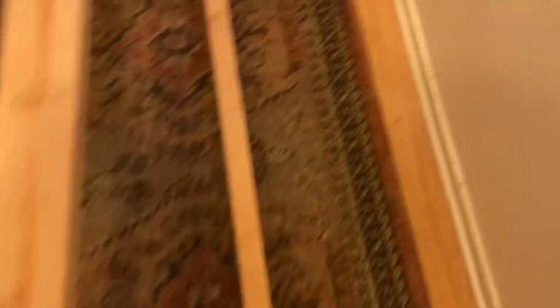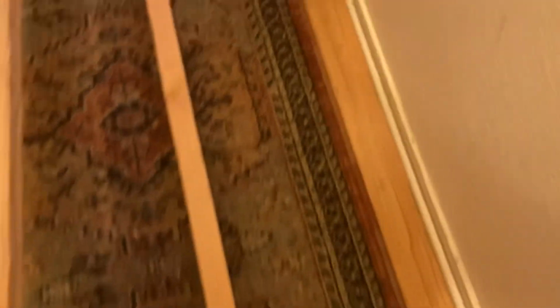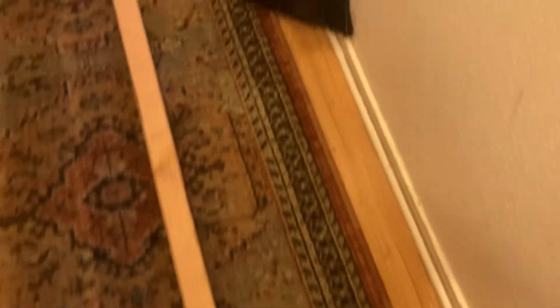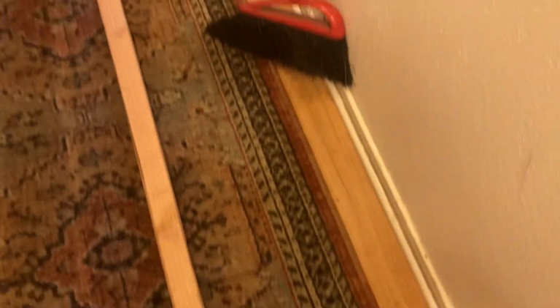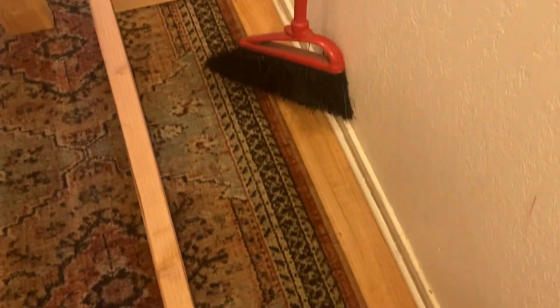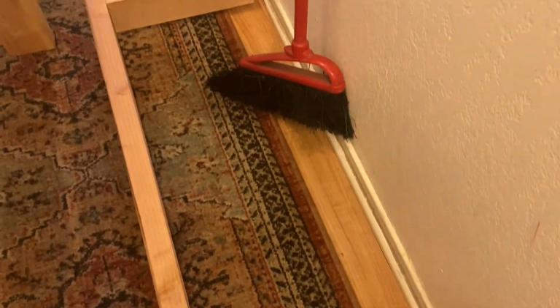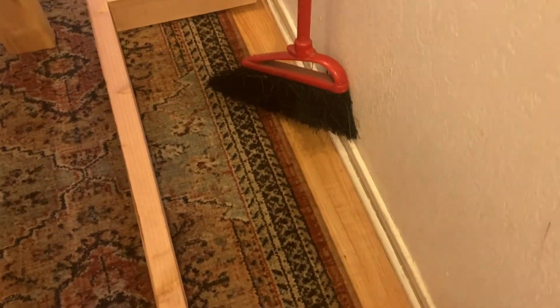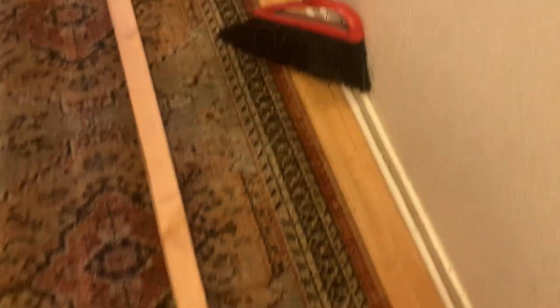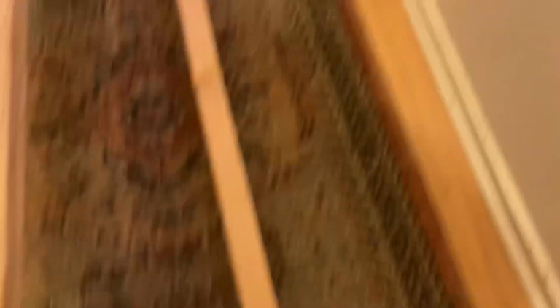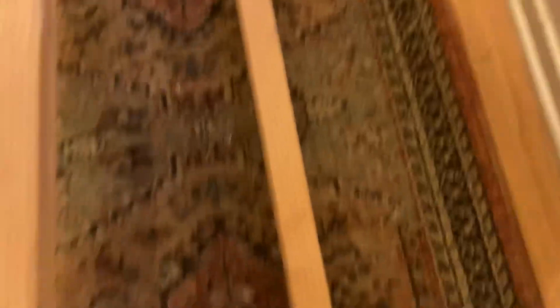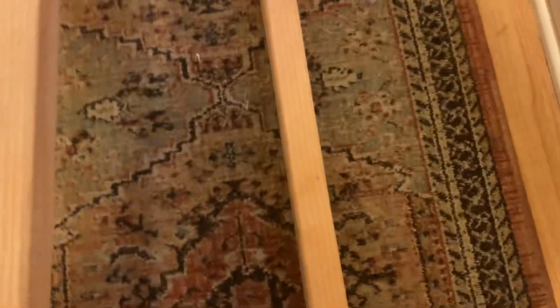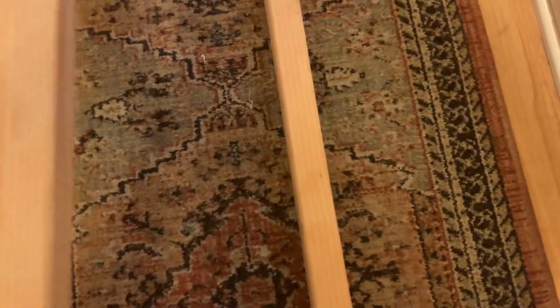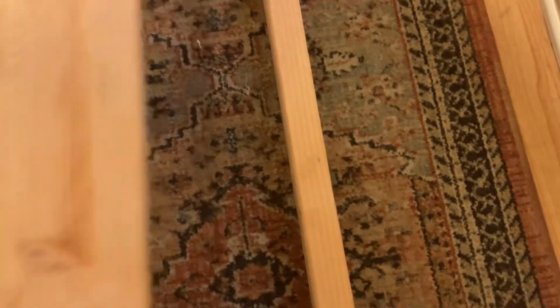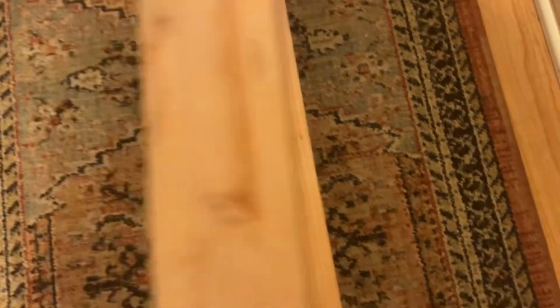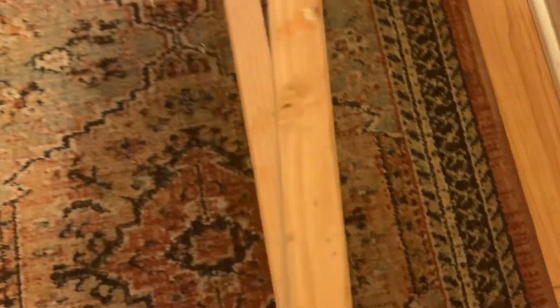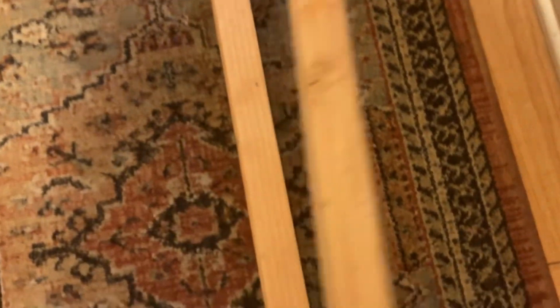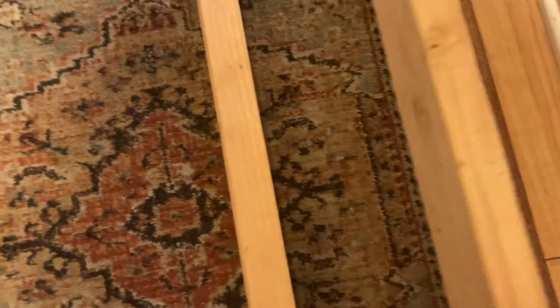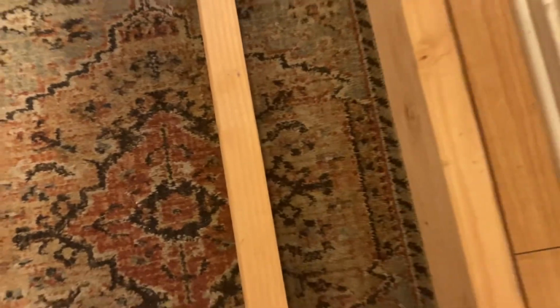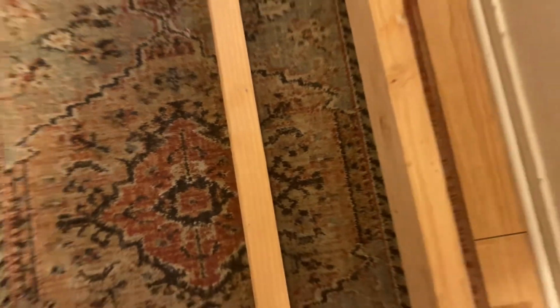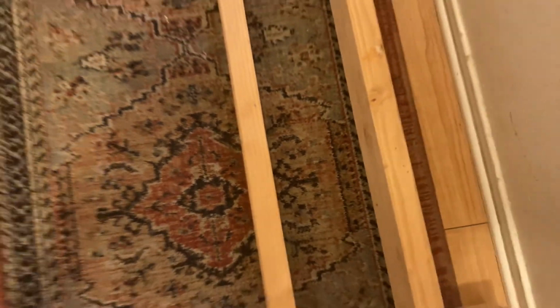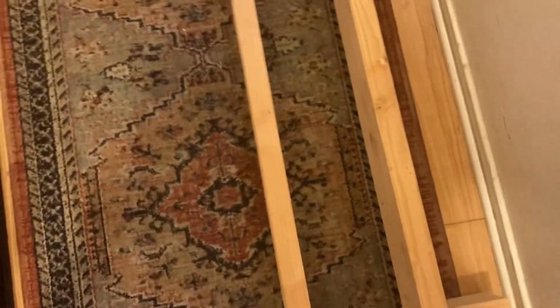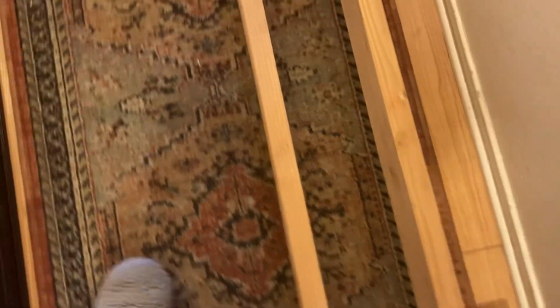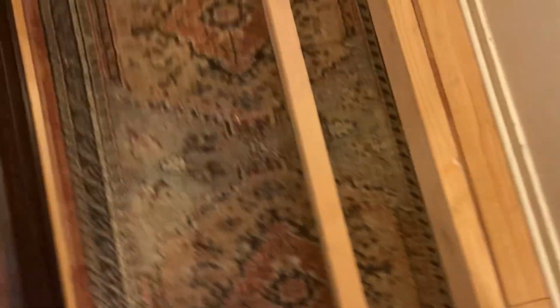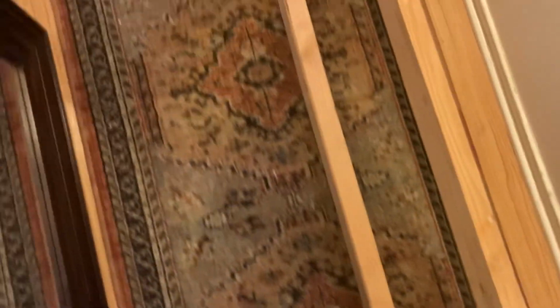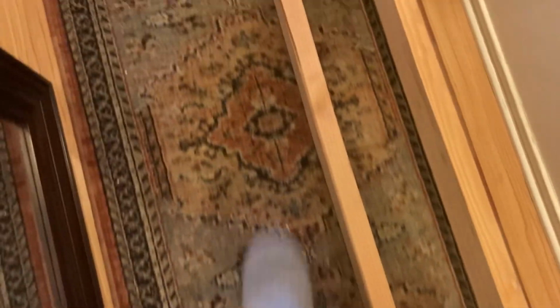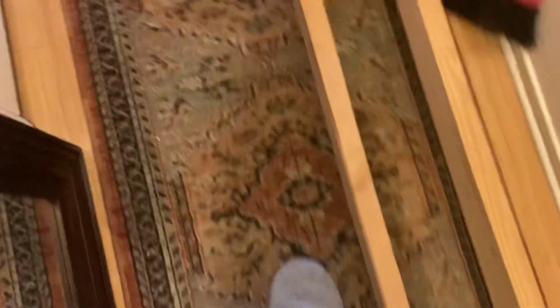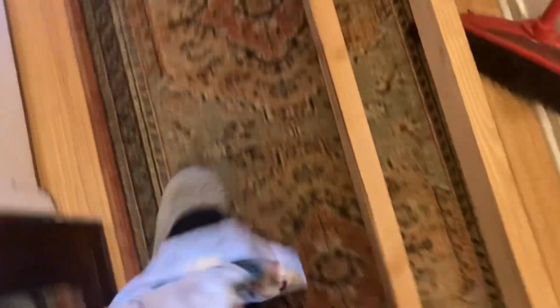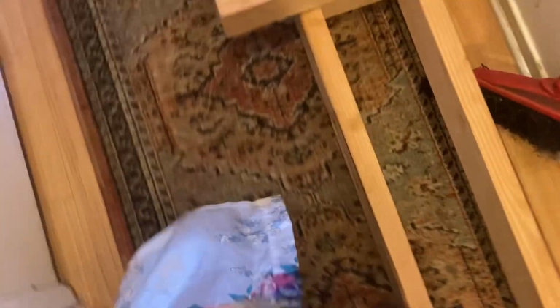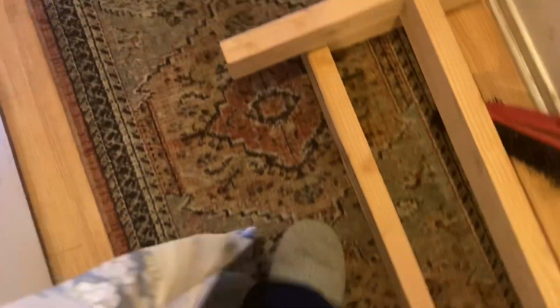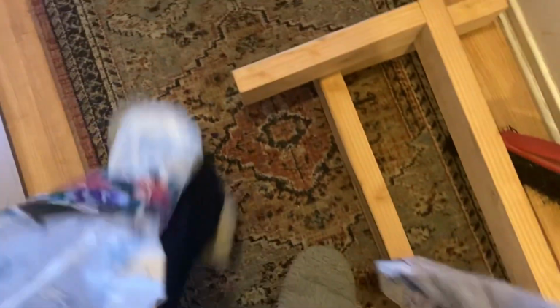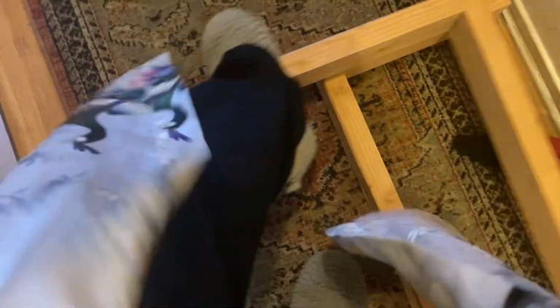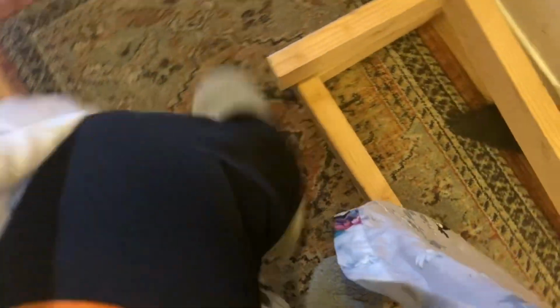And of course I have to sweep the whole house because it's a mess. There's all that clean up when you come home after camping too.